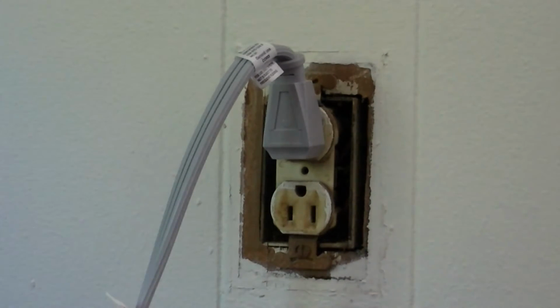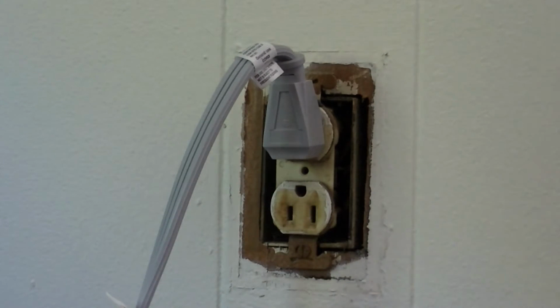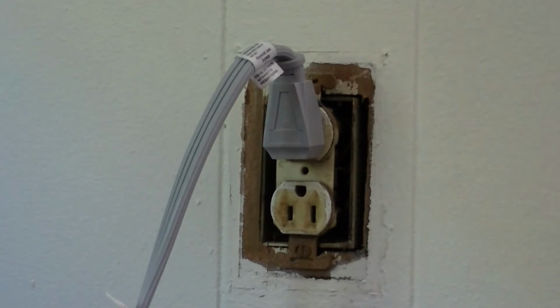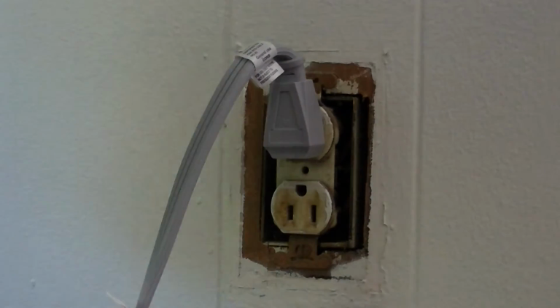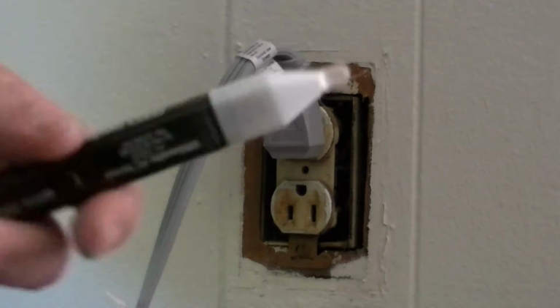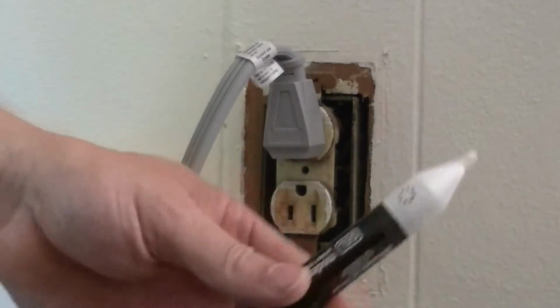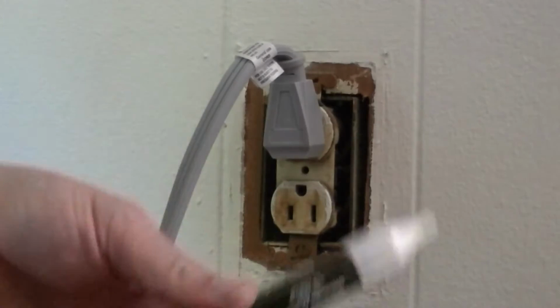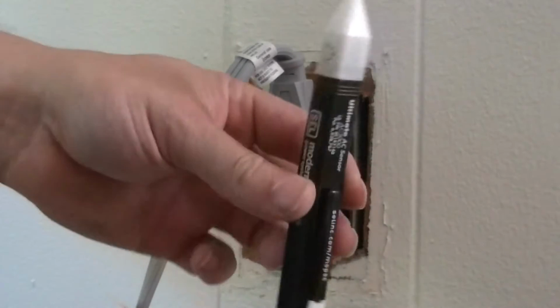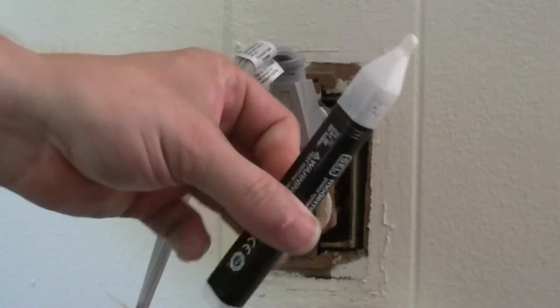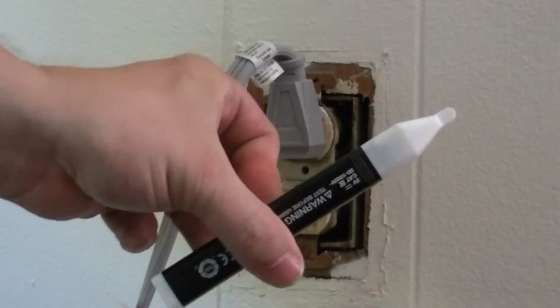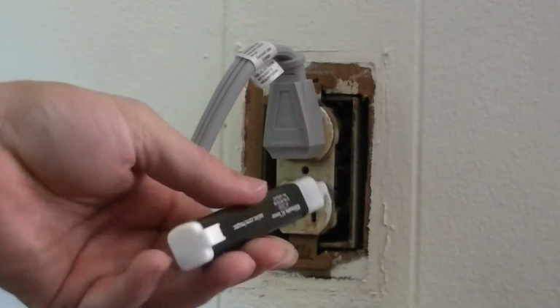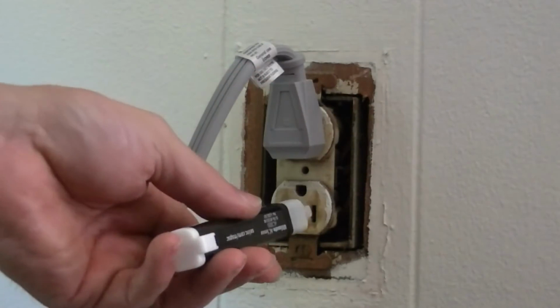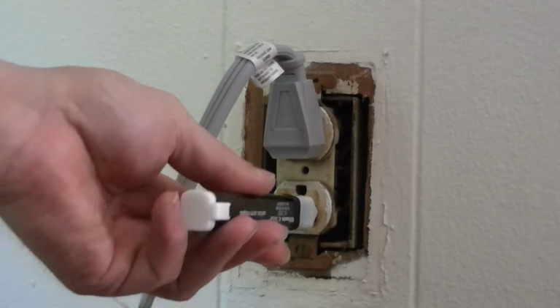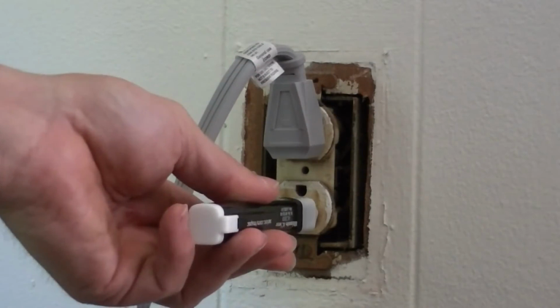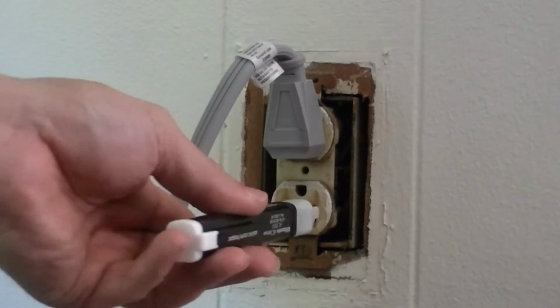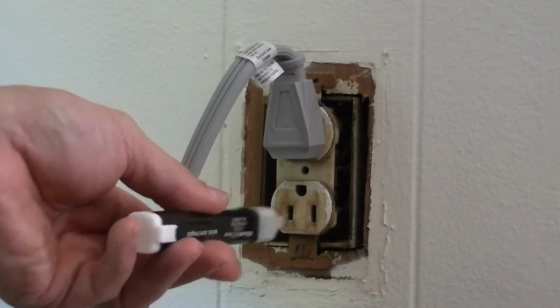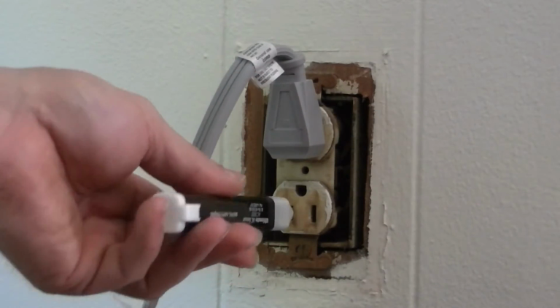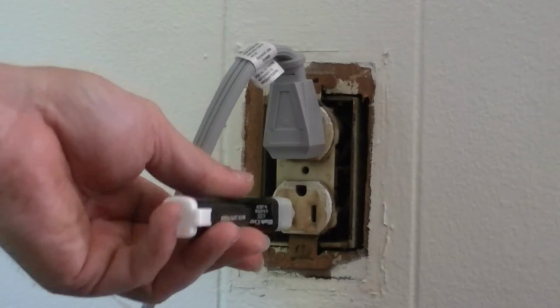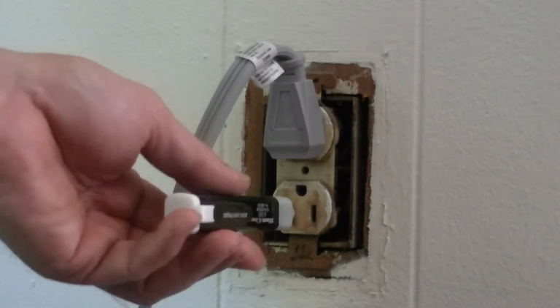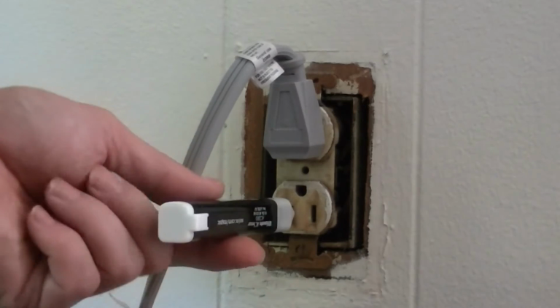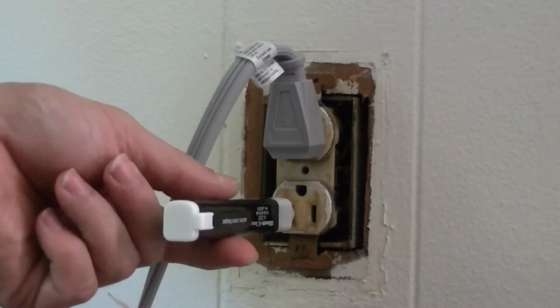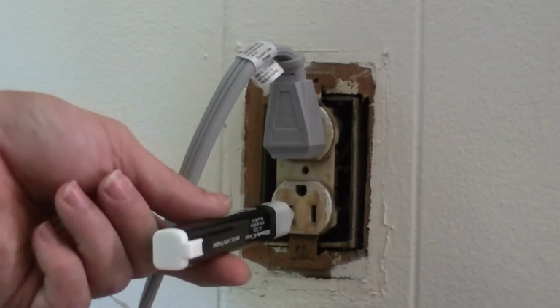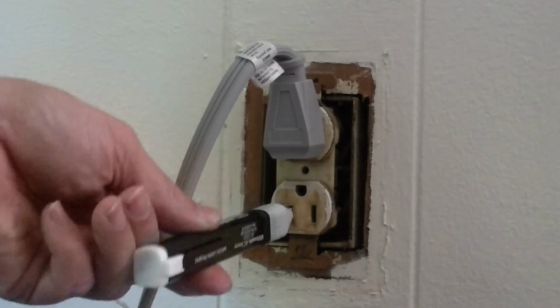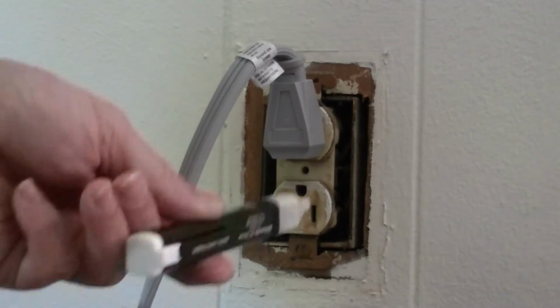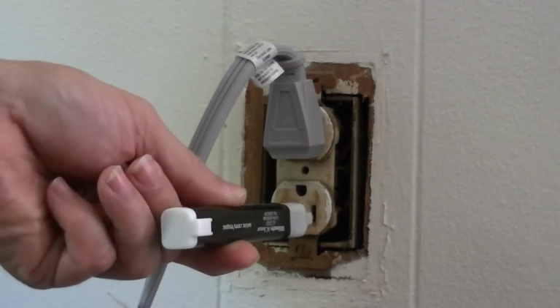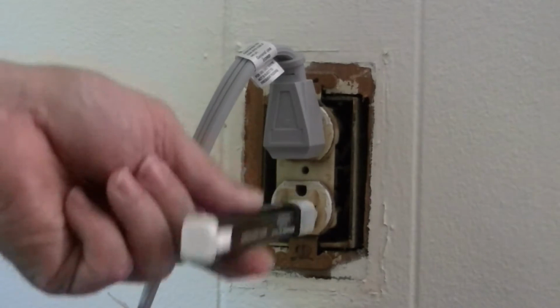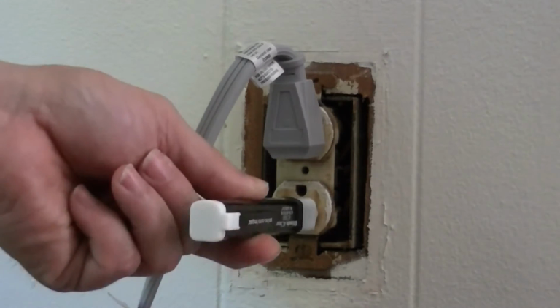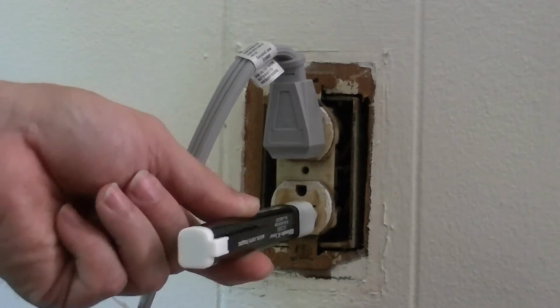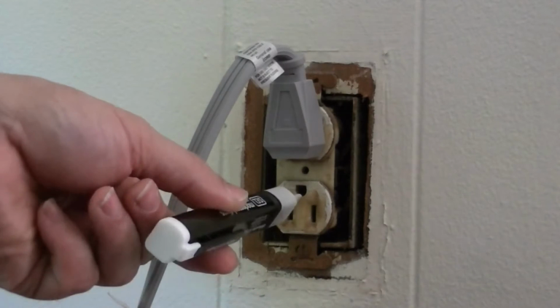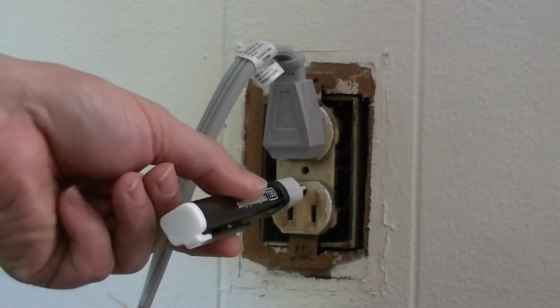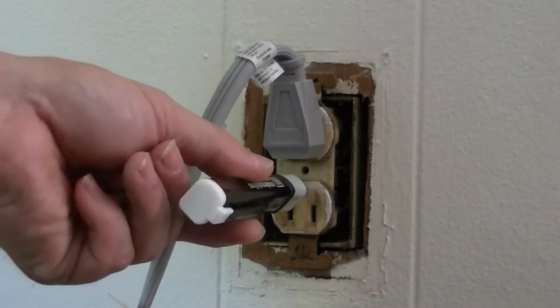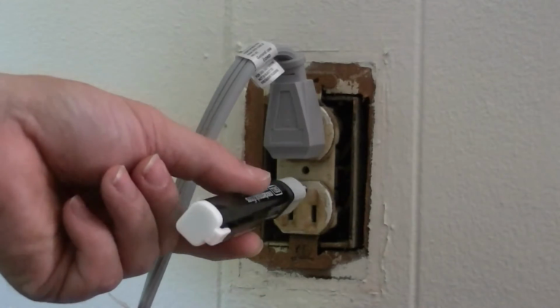We'll take a tester. This I have a little pin — we'll stick the pin in. This is supposed to be the hot, it's the short one. The neutral should be the longer one, and then of course your ground here.